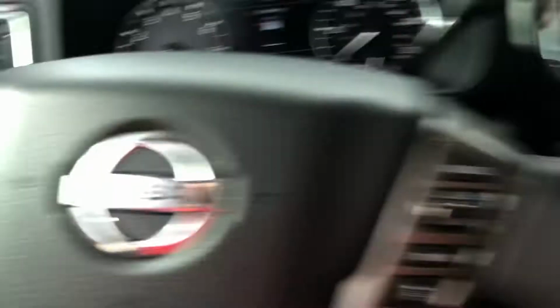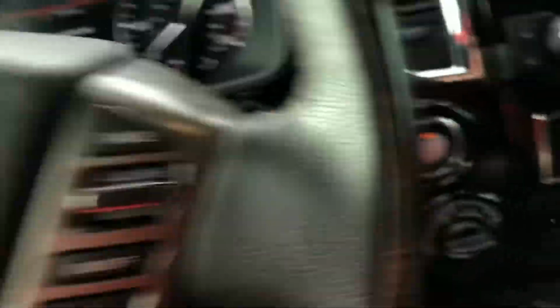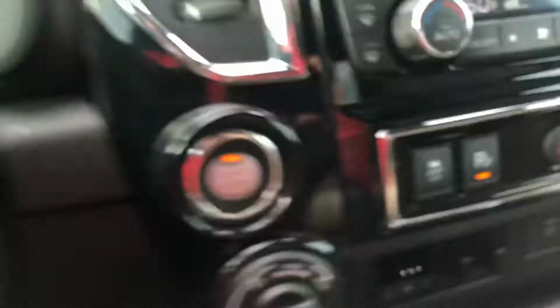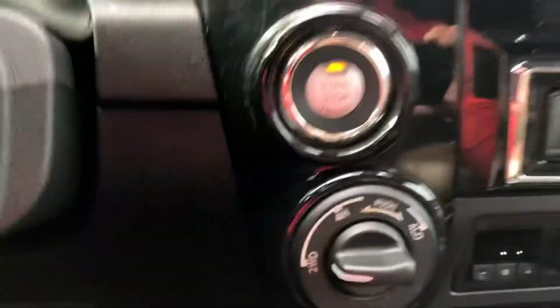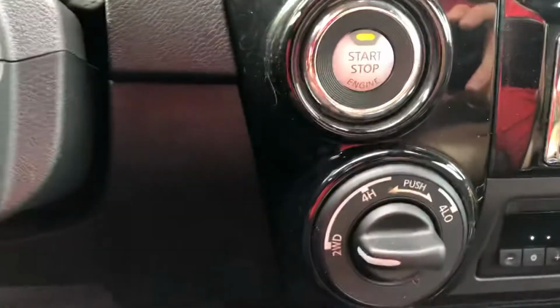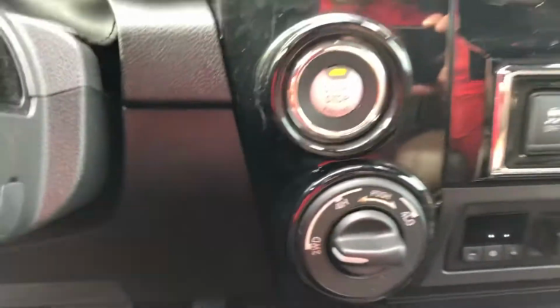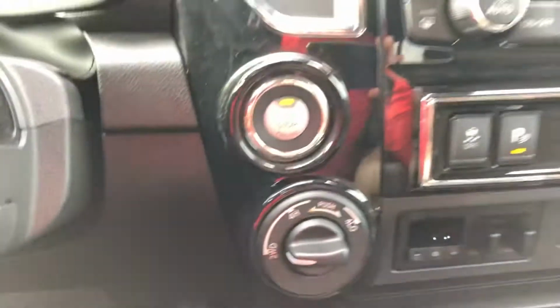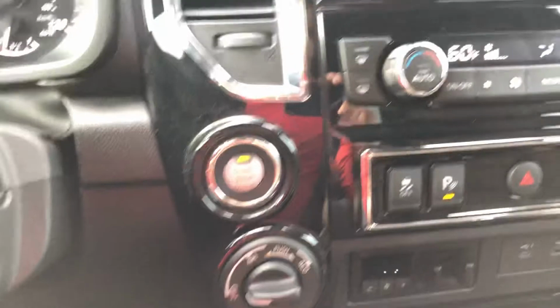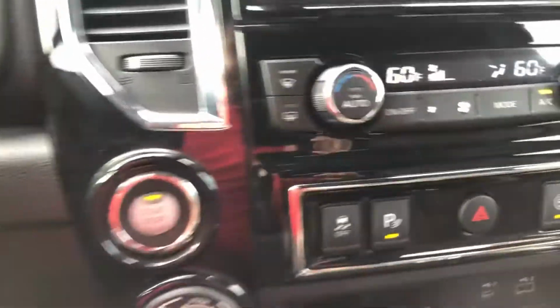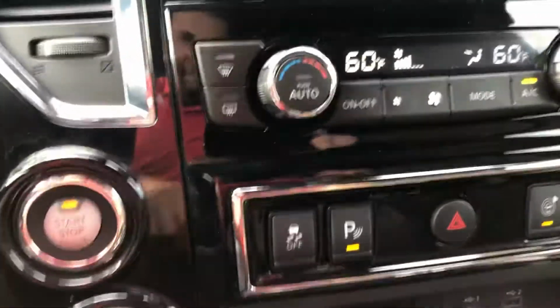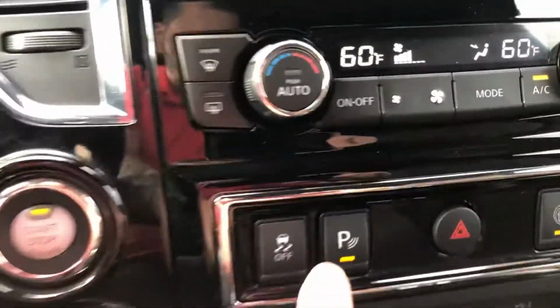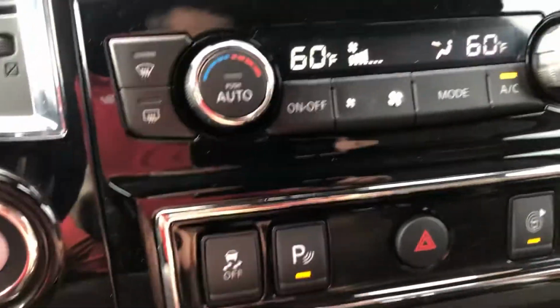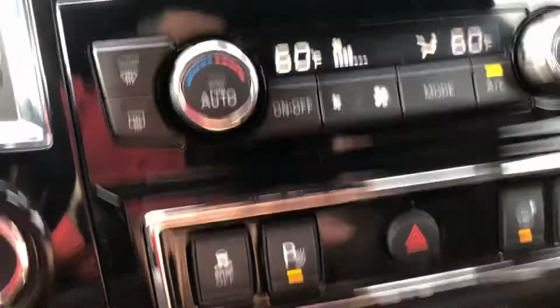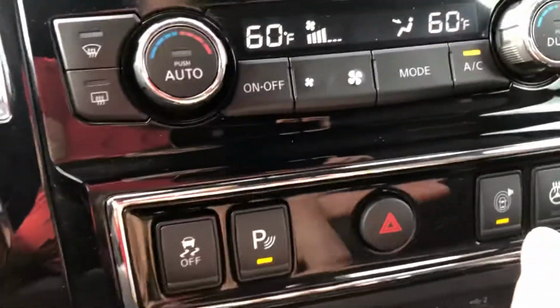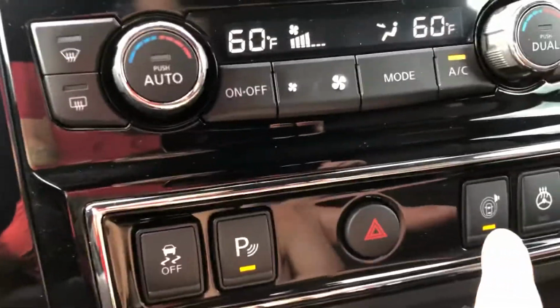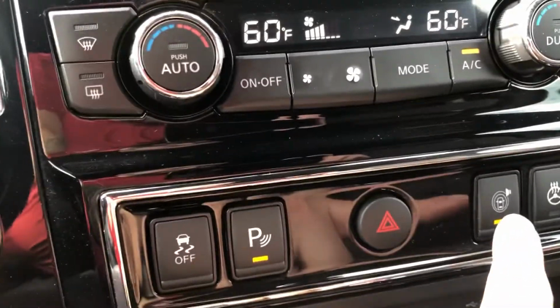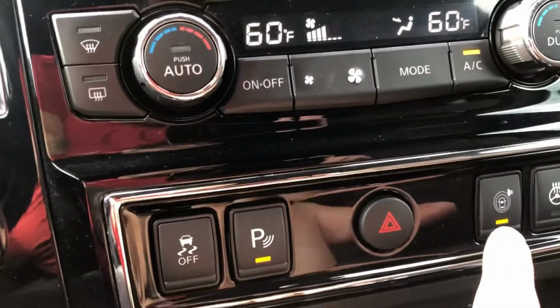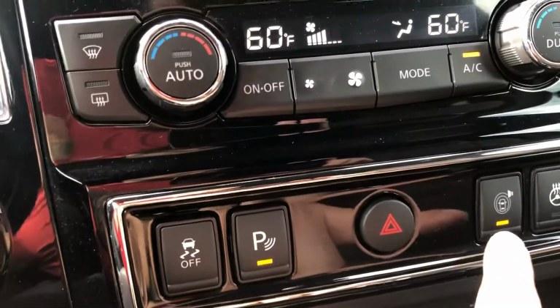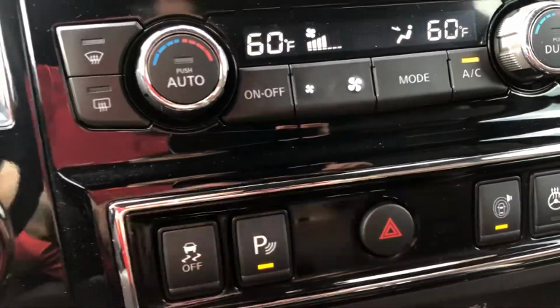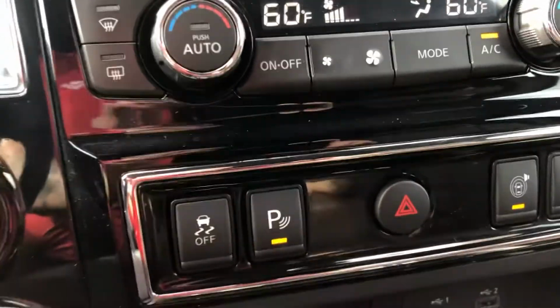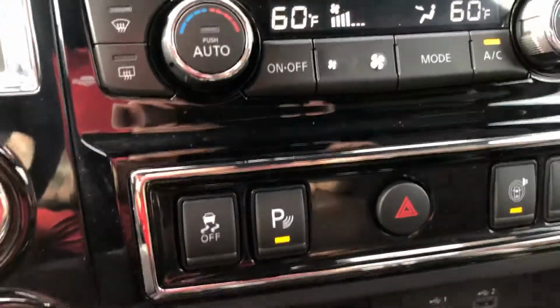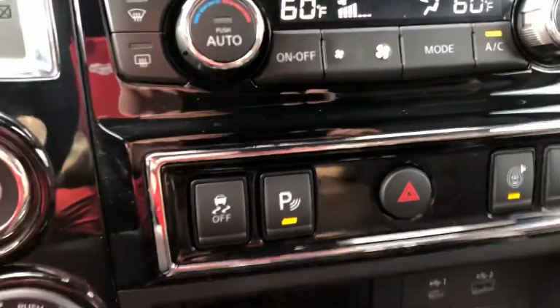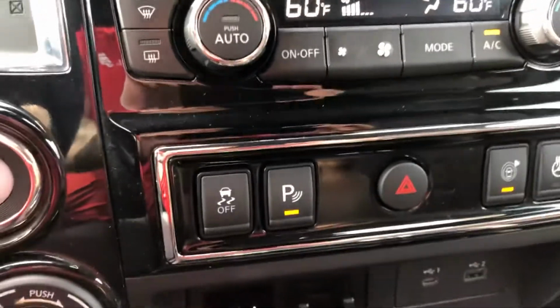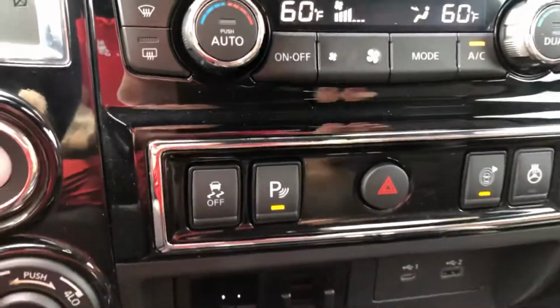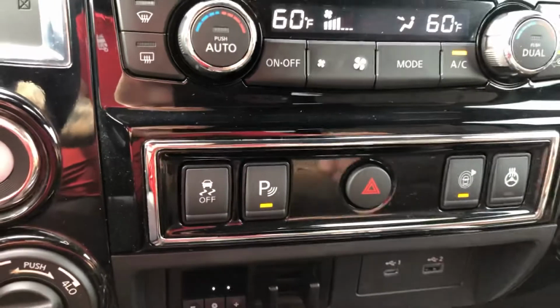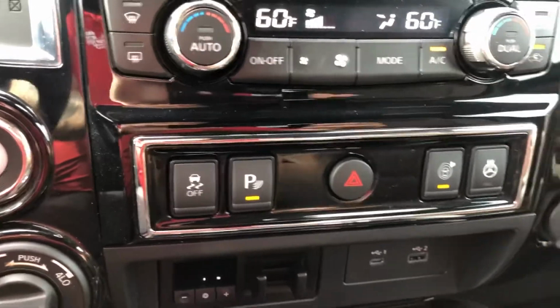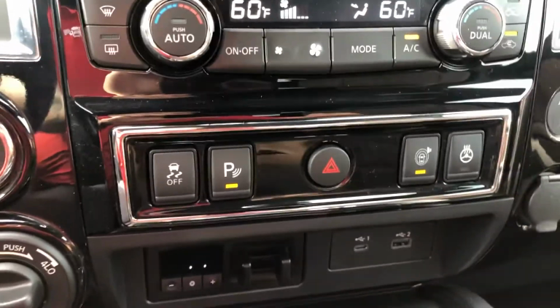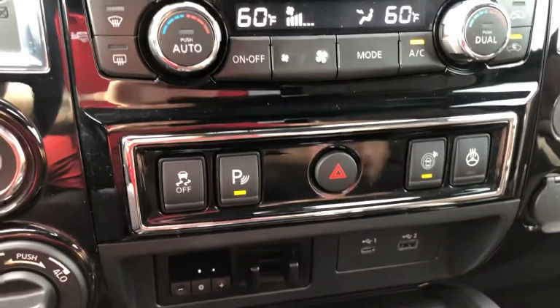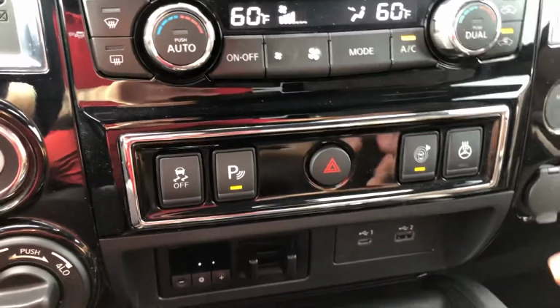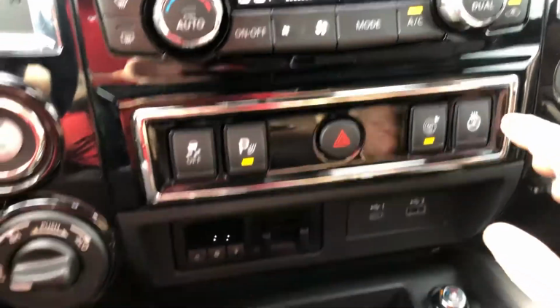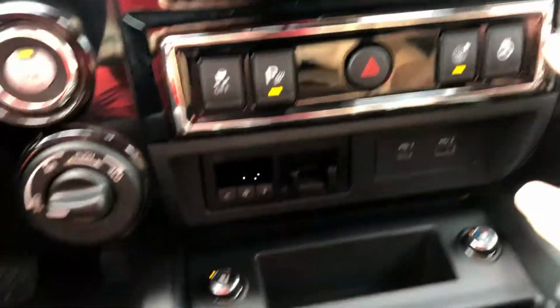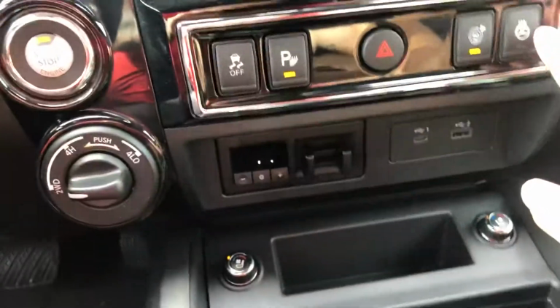It has four by four high and low. There are parking sensors — when you're driving, this will keep you from crashing into any vehicles, giving you alarms and set alerts.